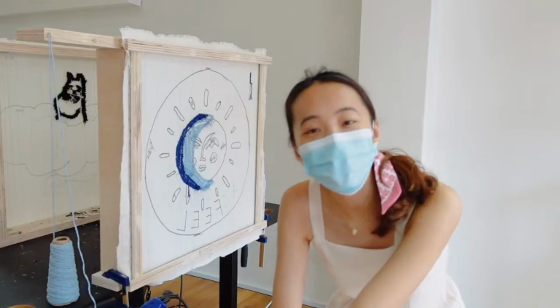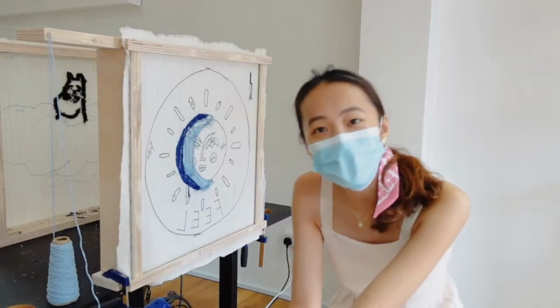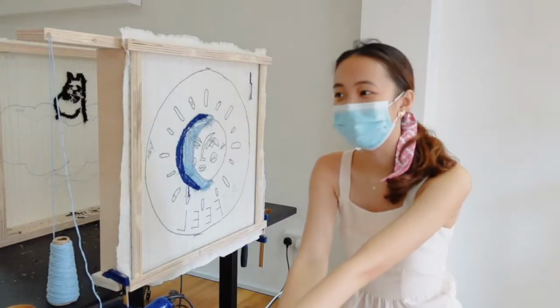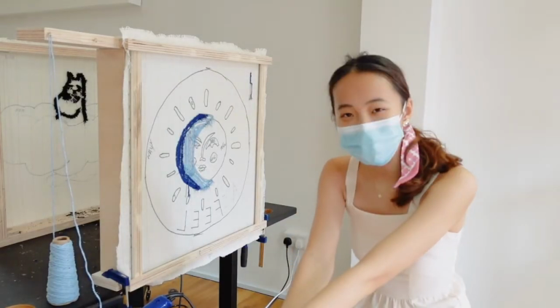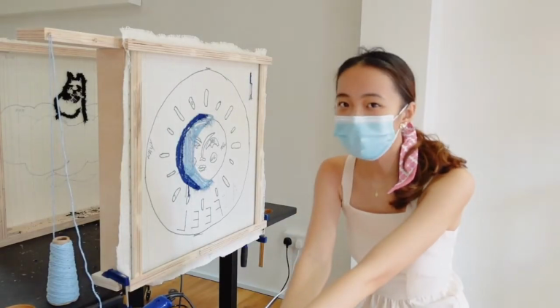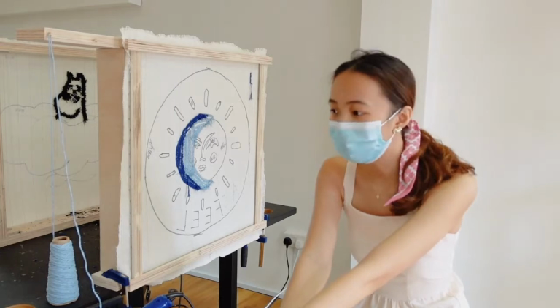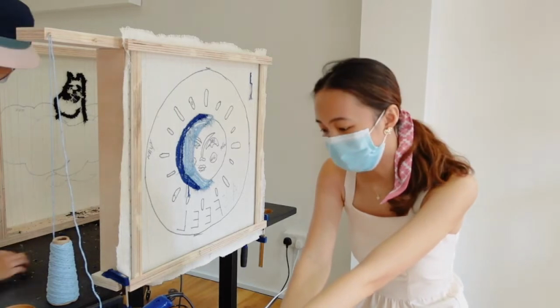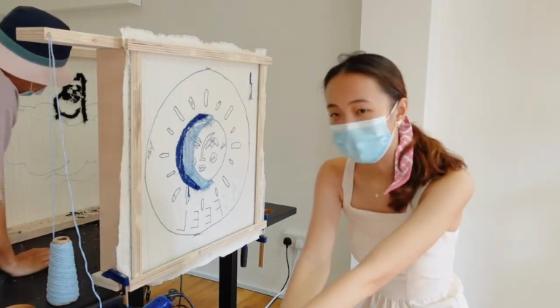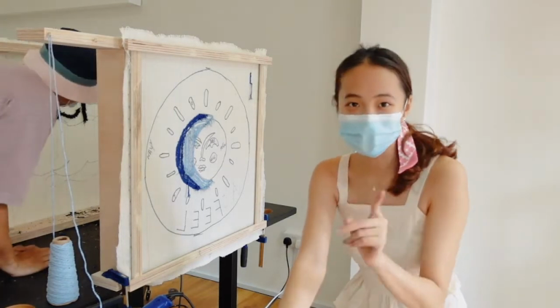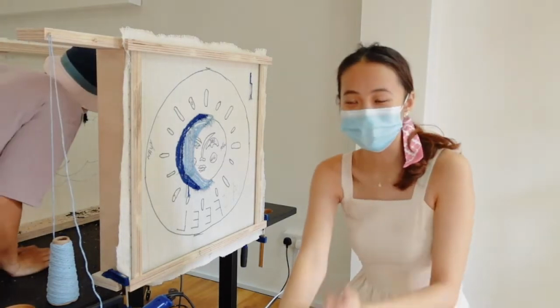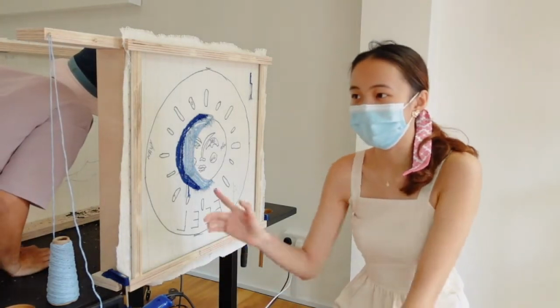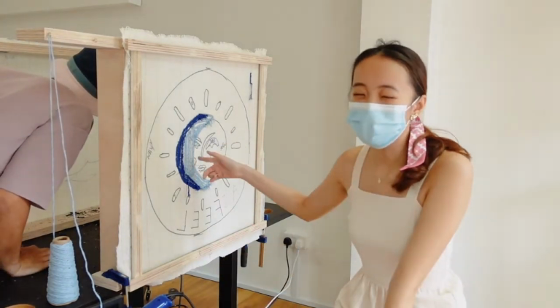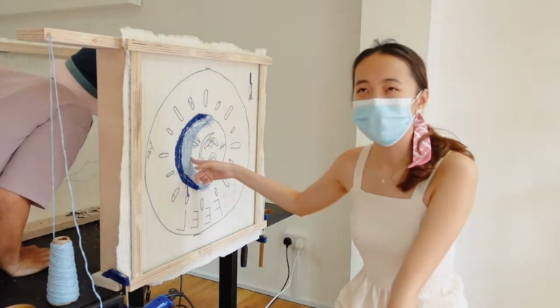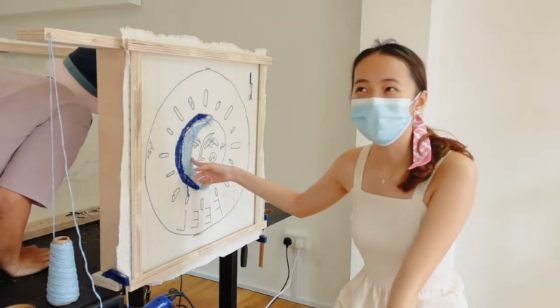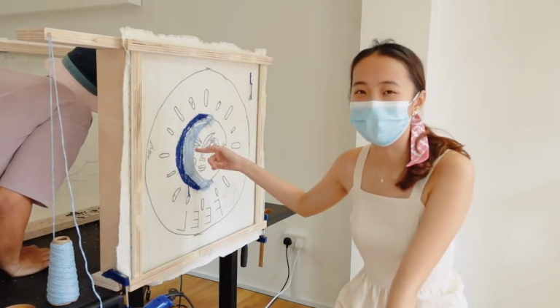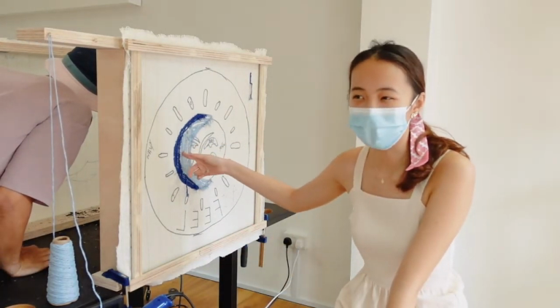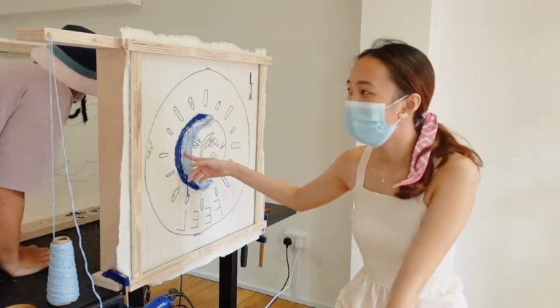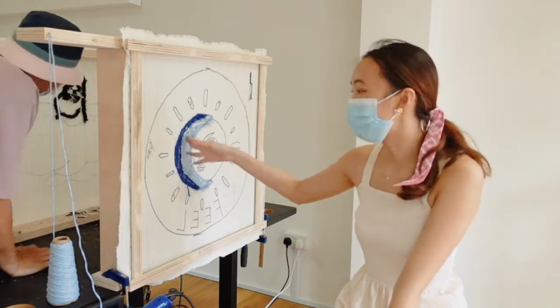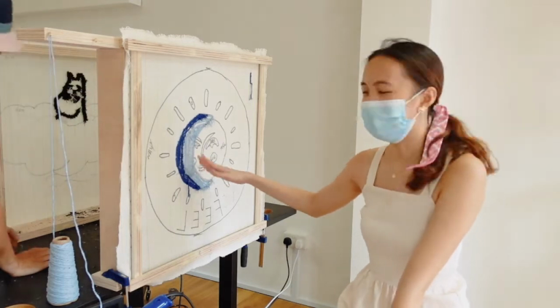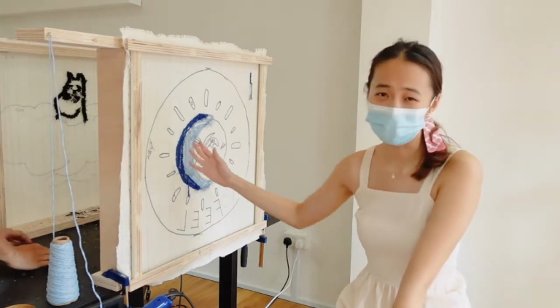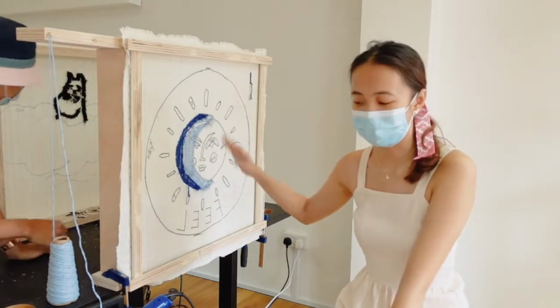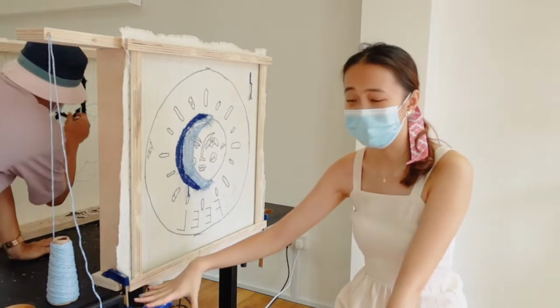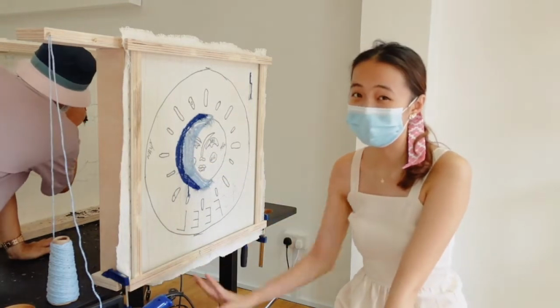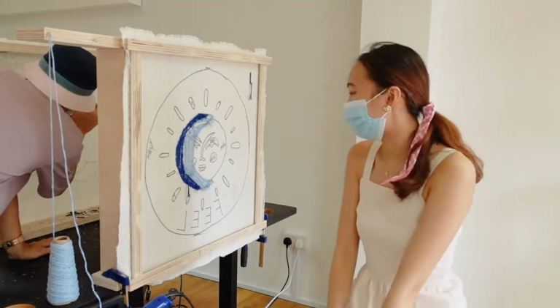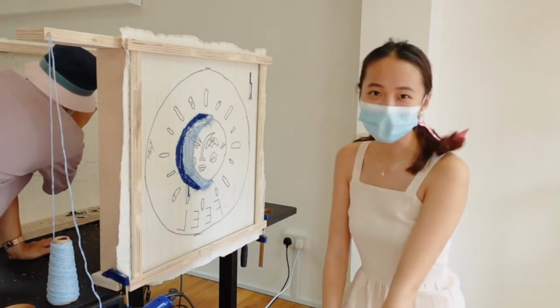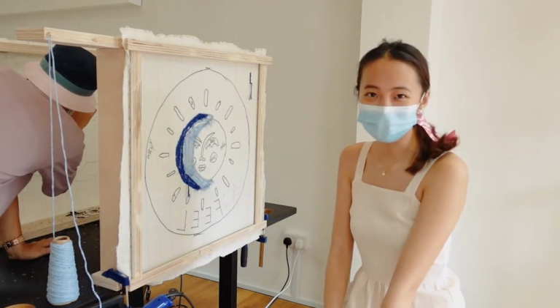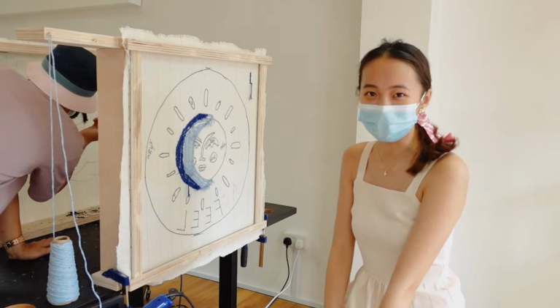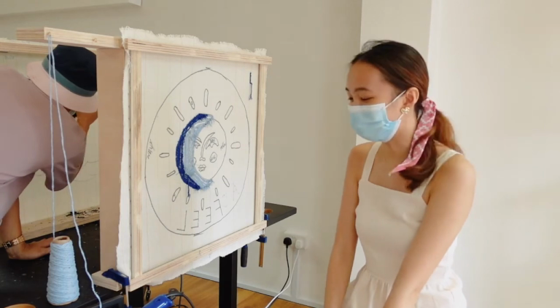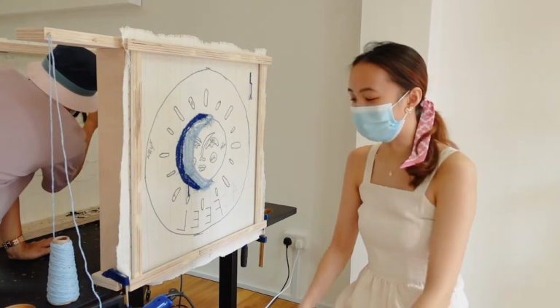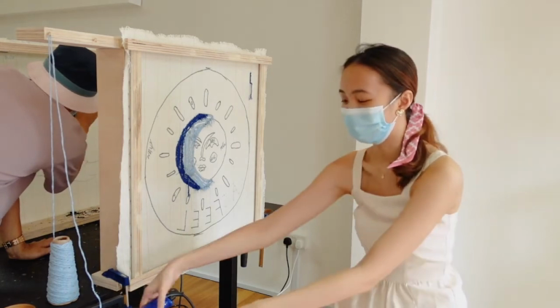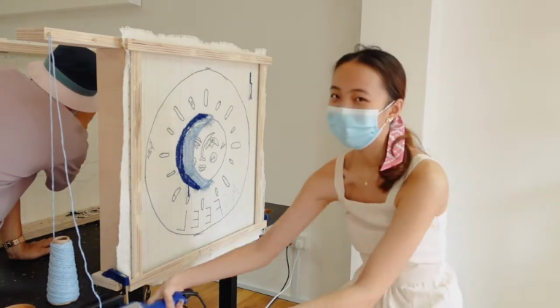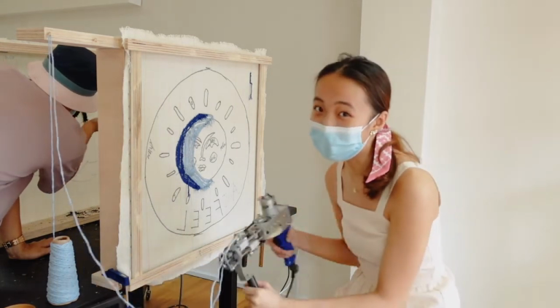Midway check in. I think it's actually not too hard but it's not as easy as it looks. You need to be able to control your pressure as well as the direction, and then the gun is quite heavy. But I'm pretty excited about how it's going to turn out, so I'm going to continue tufting.